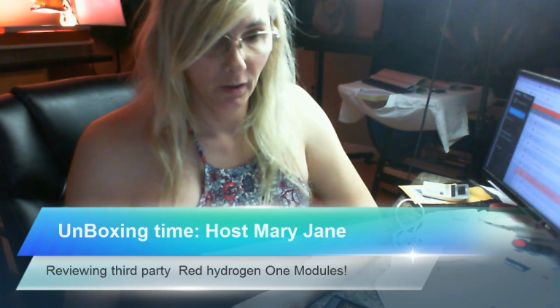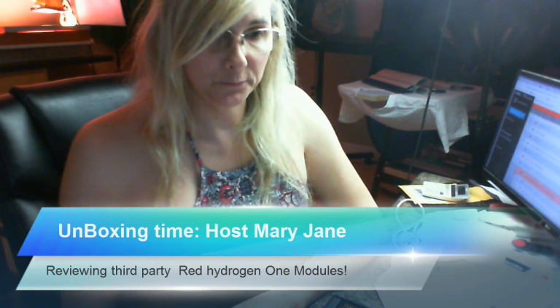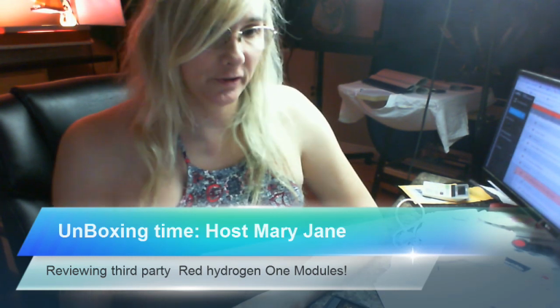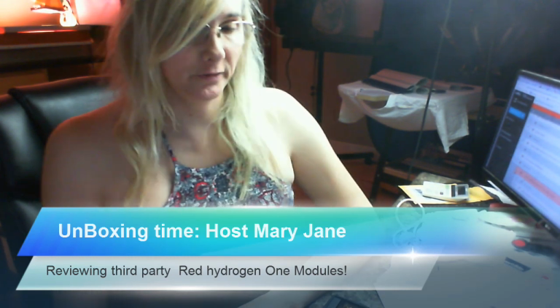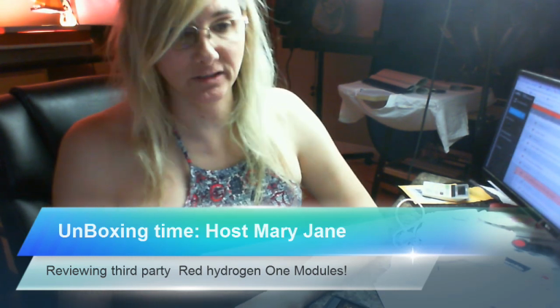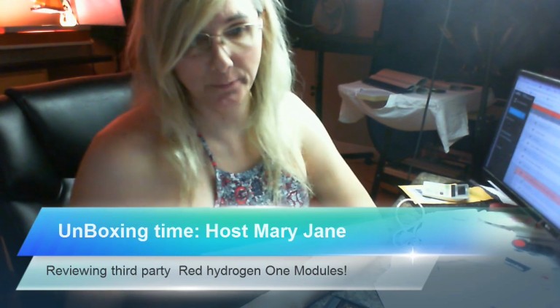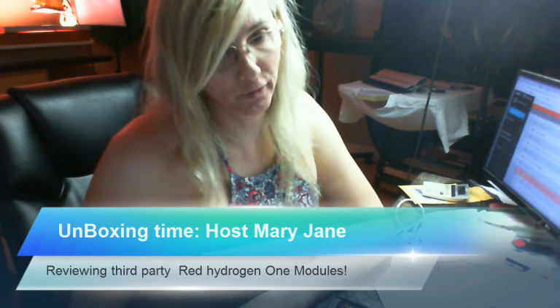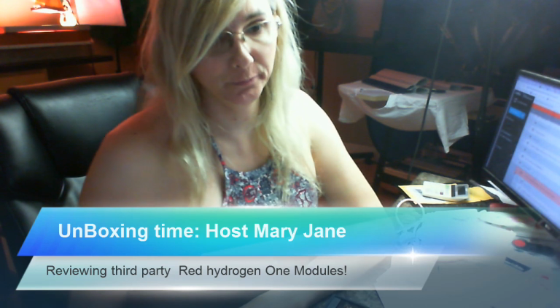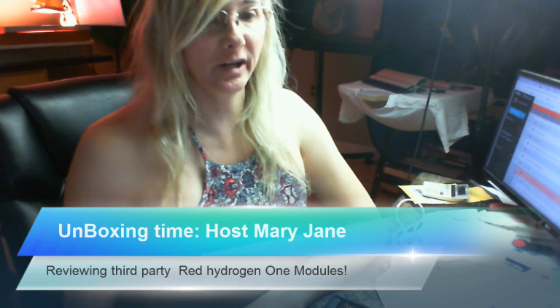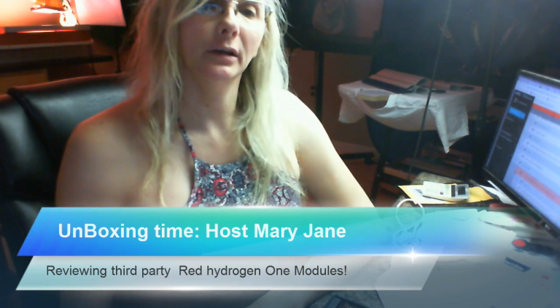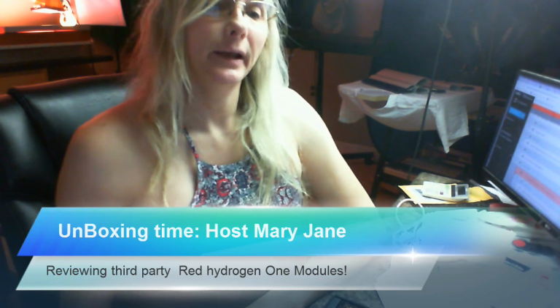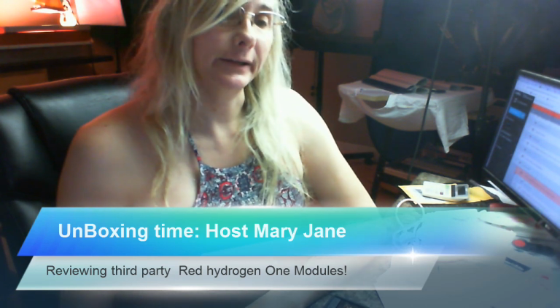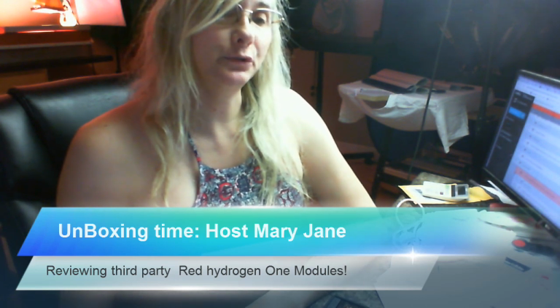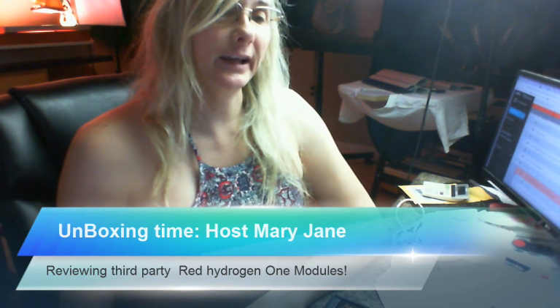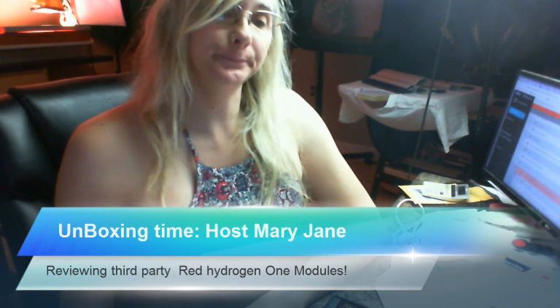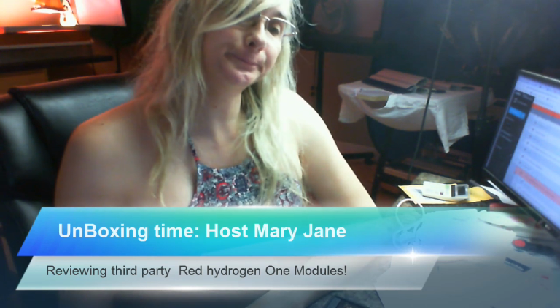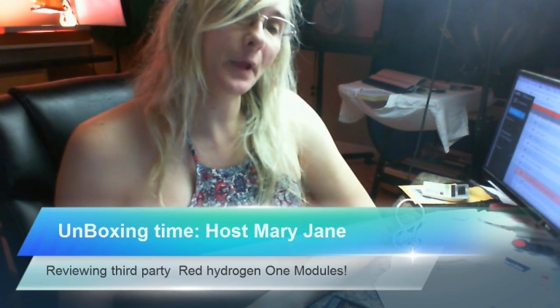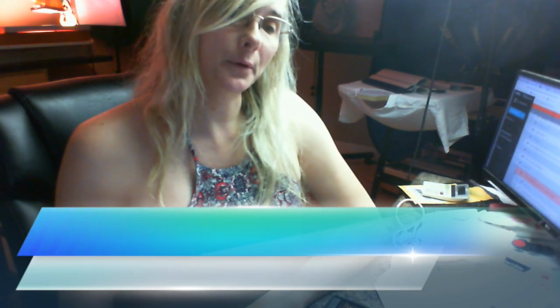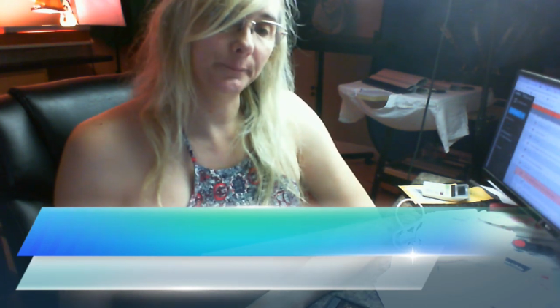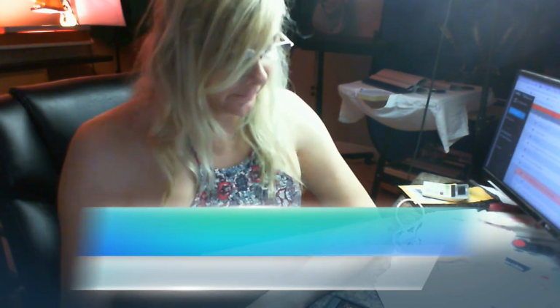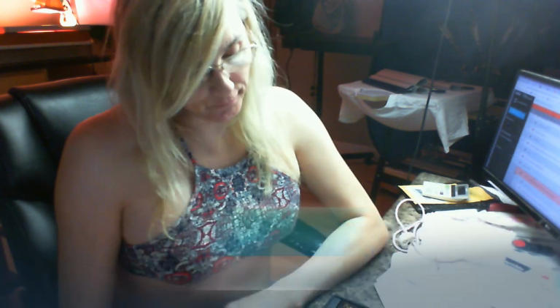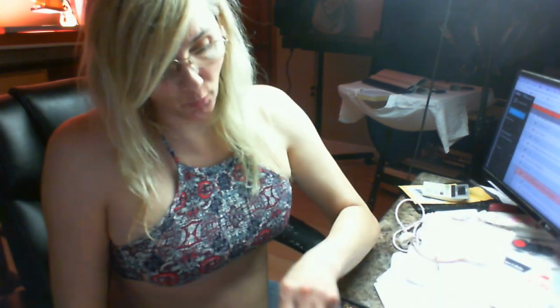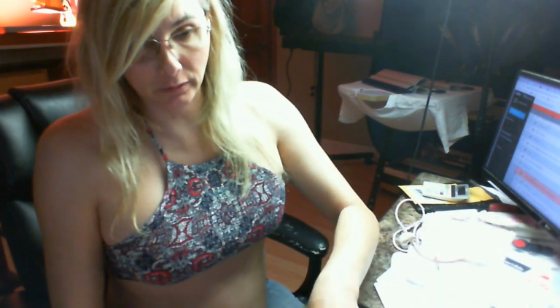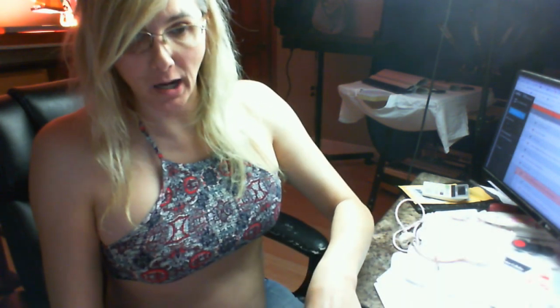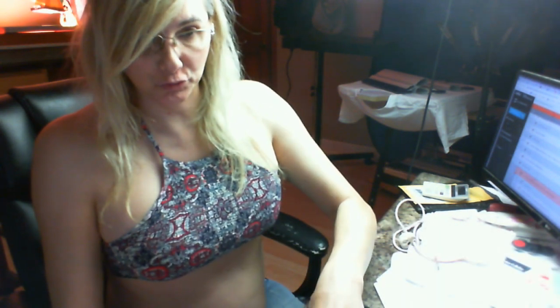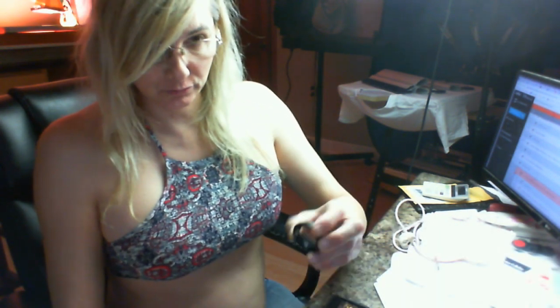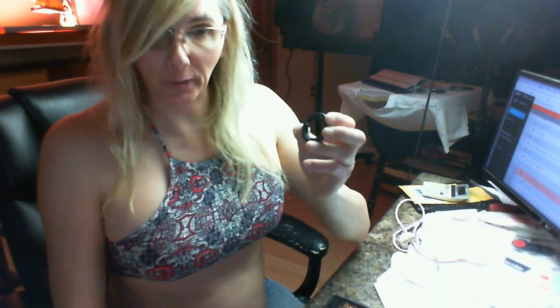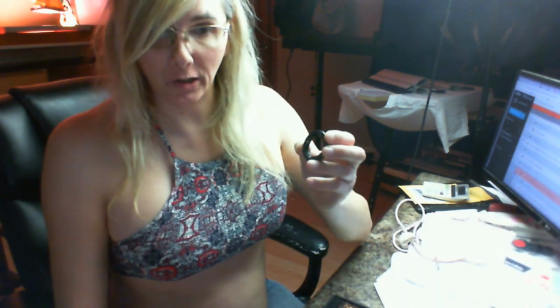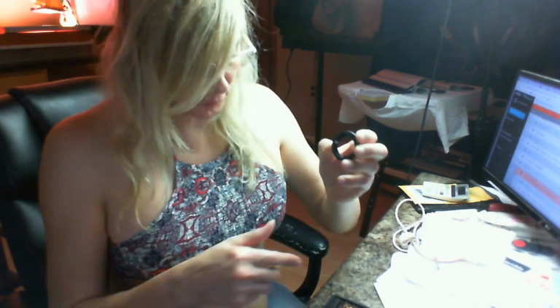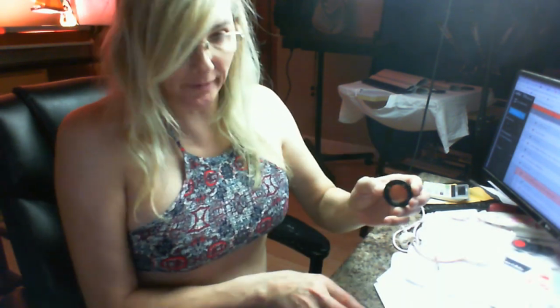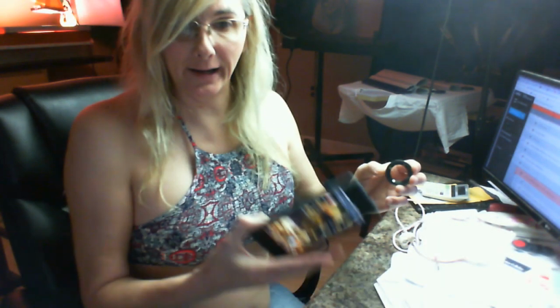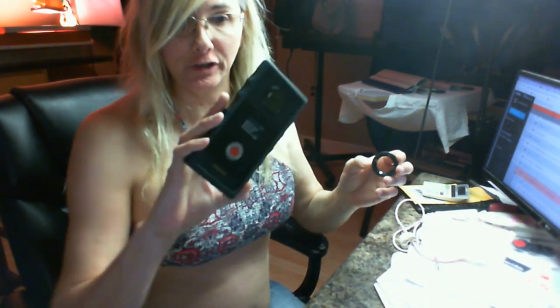Welcome to another edition of Unboxing Time. I am your host Mary Jane and today I am back reviewing more third-party modules for the Red Hydrogen.